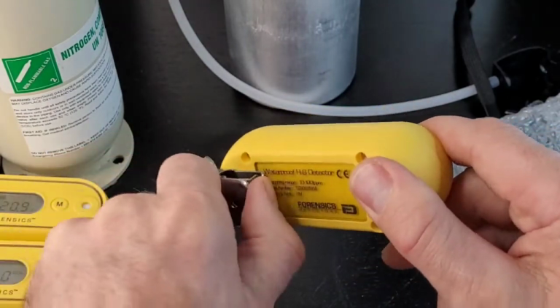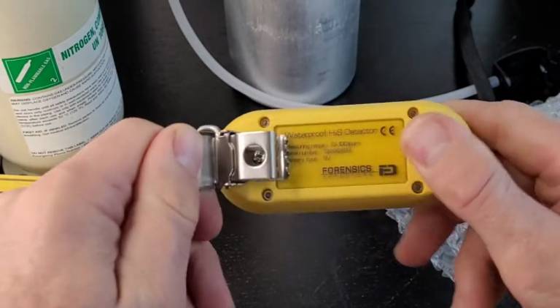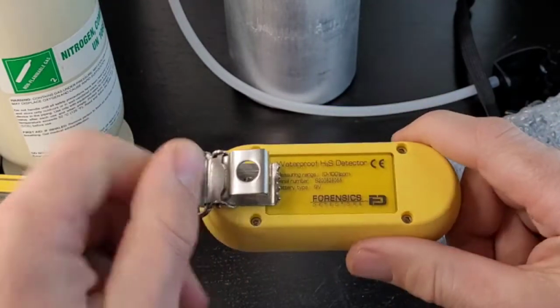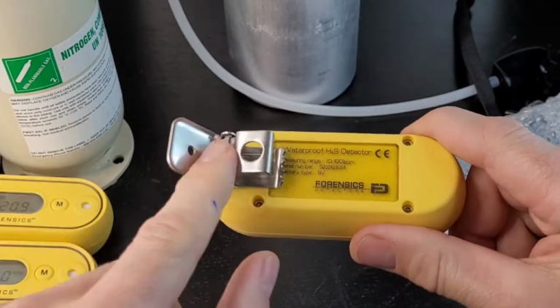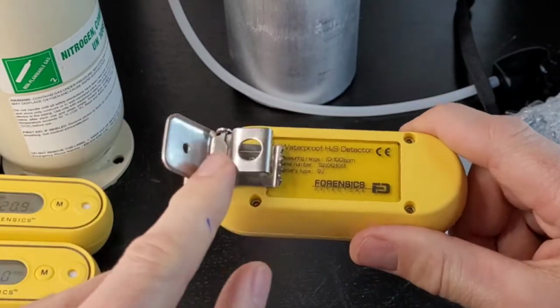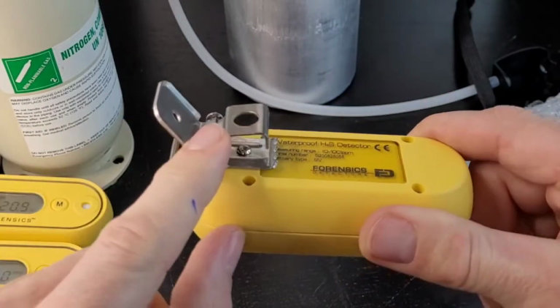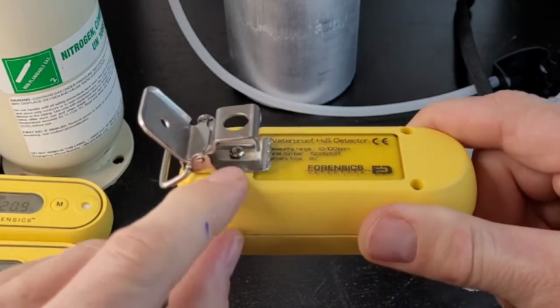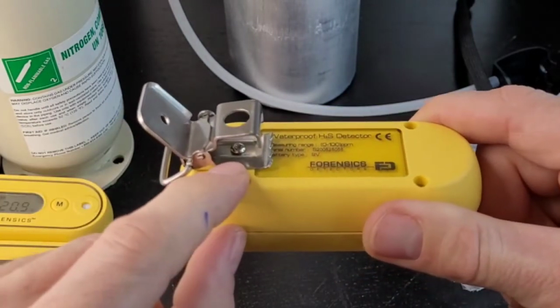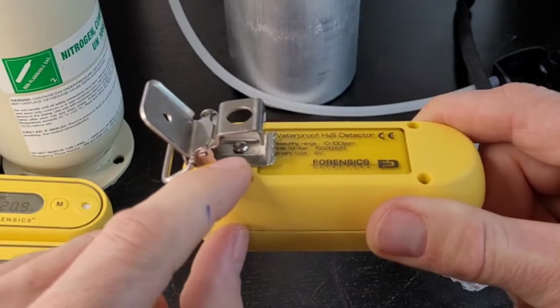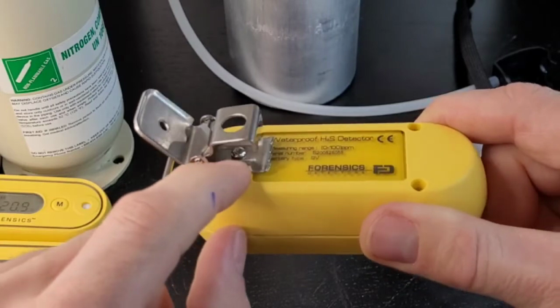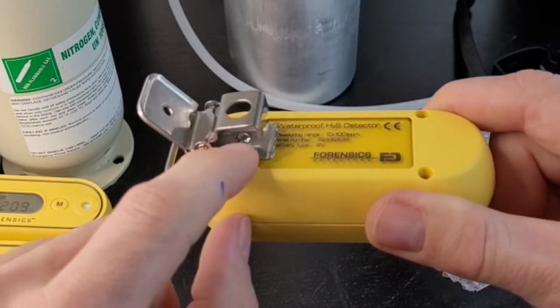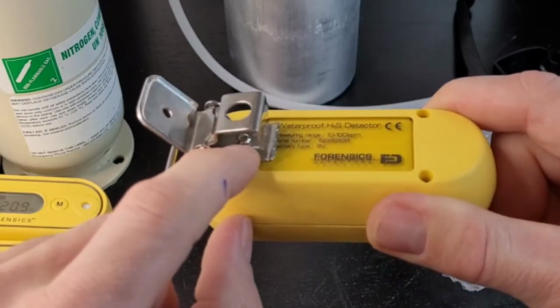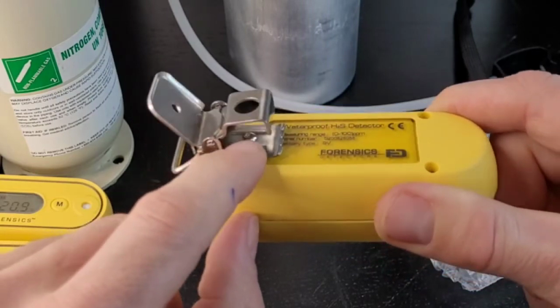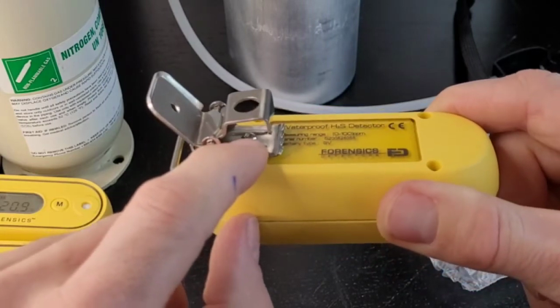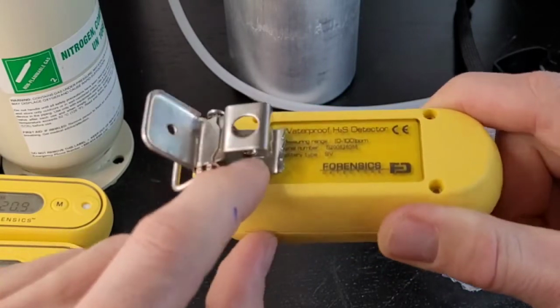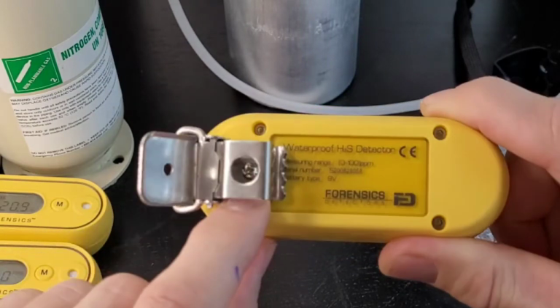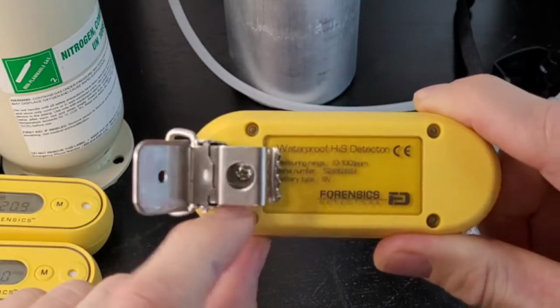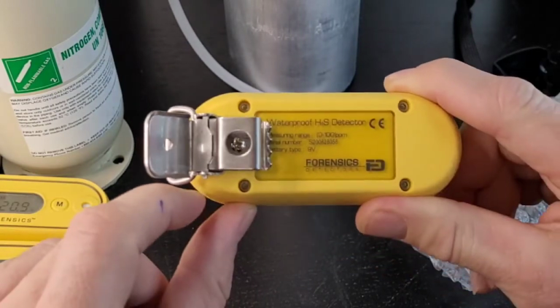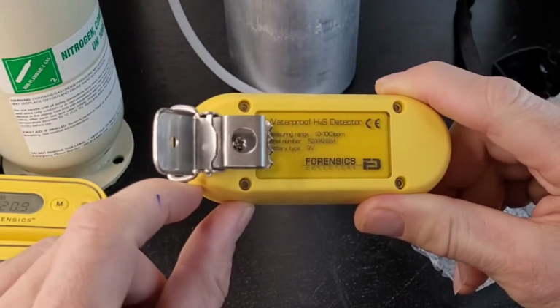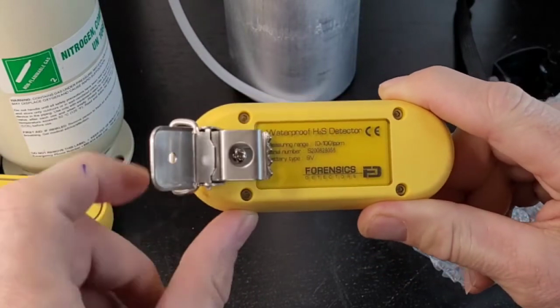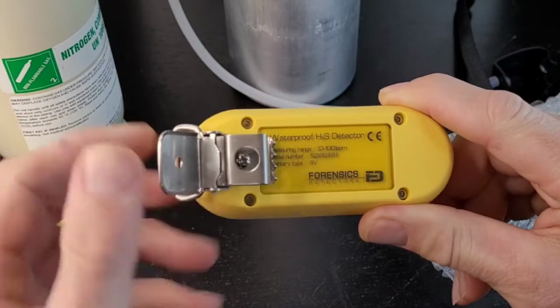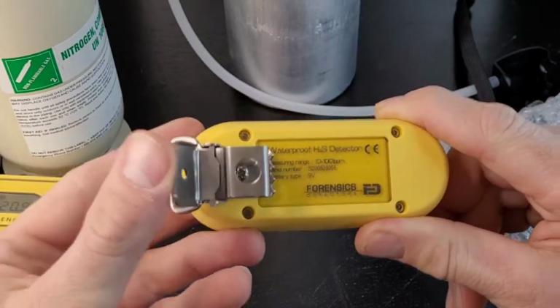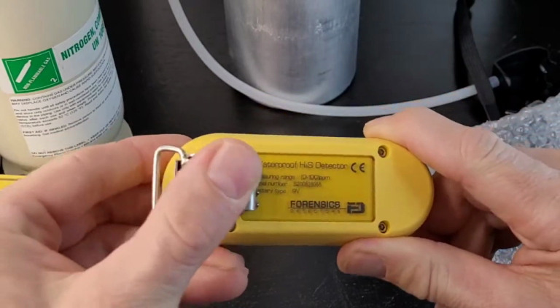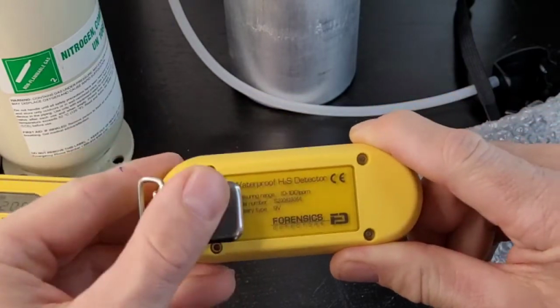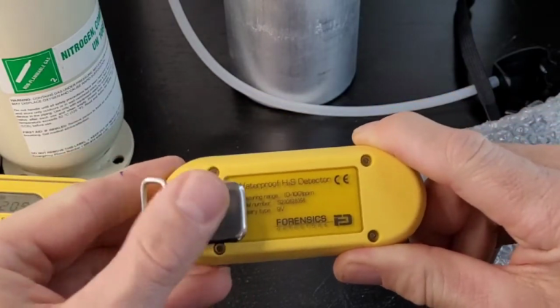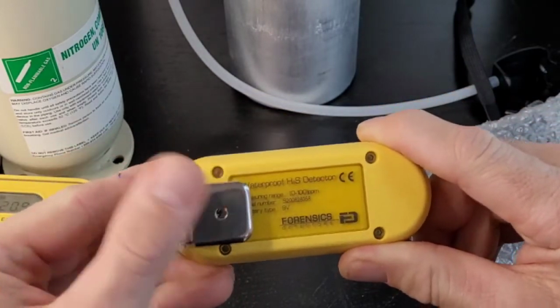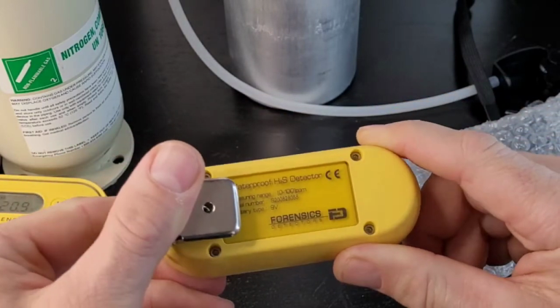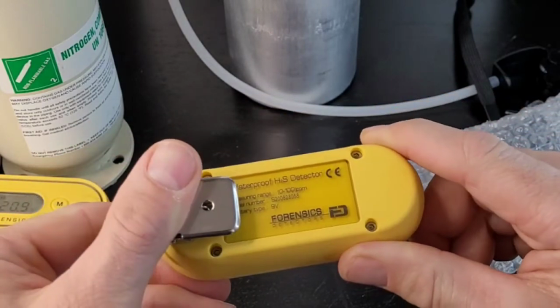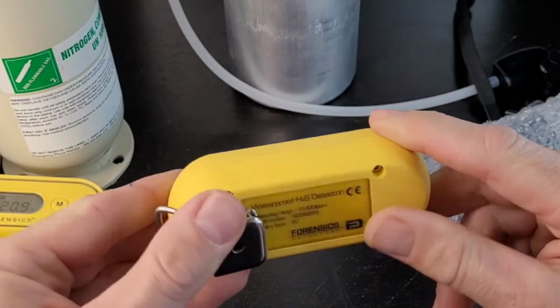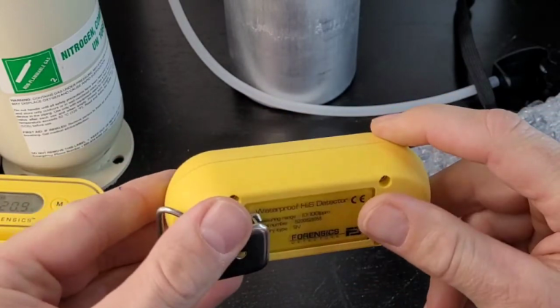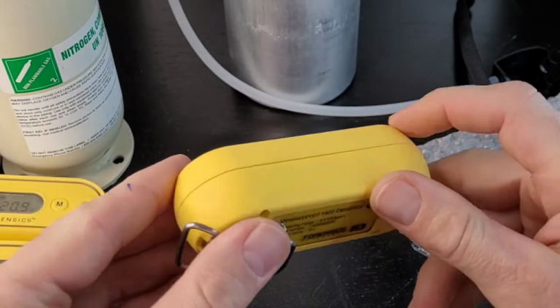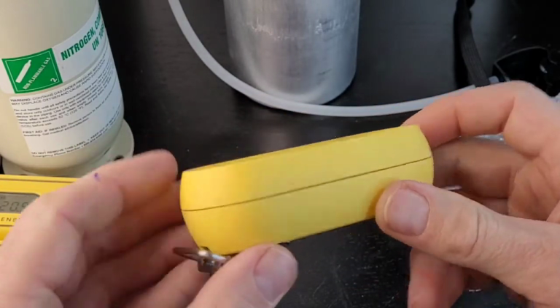This is the alligator stainless steel belt clip. You can take that off or pop it on with a Phillips cross screwdriver. There's a screw that holds down the alligator clip — some people want it on, some people don't.